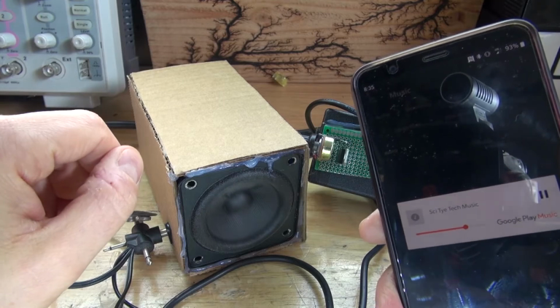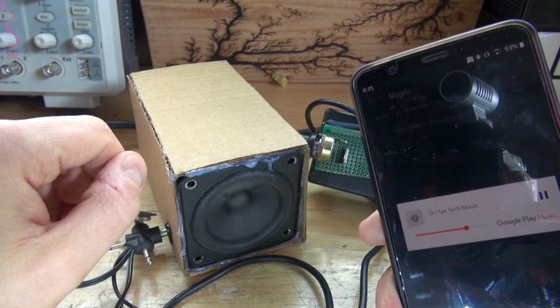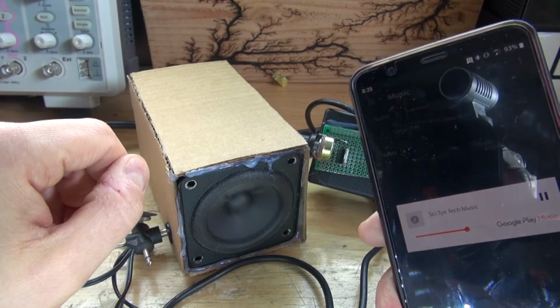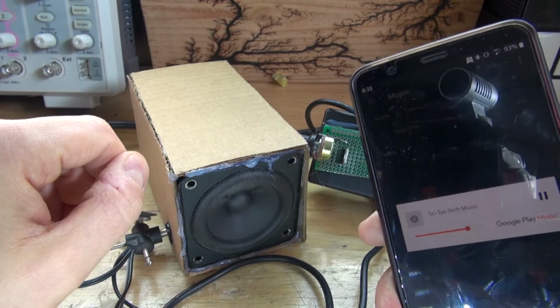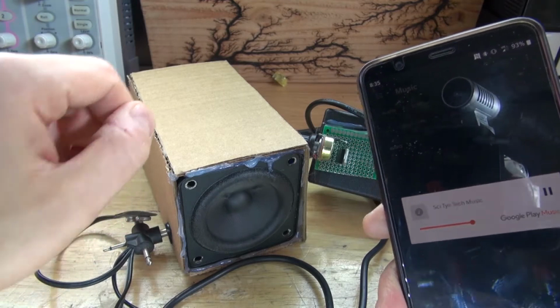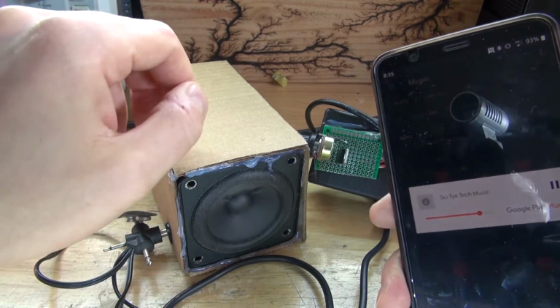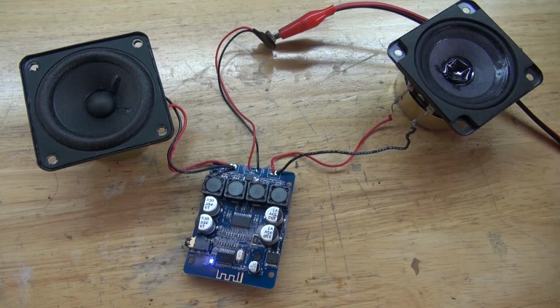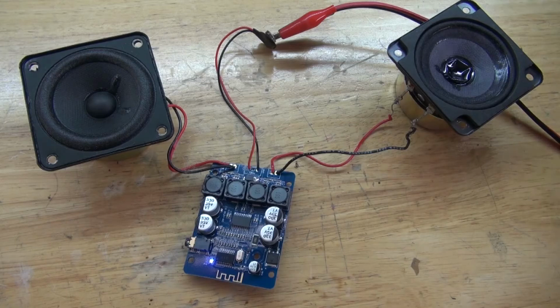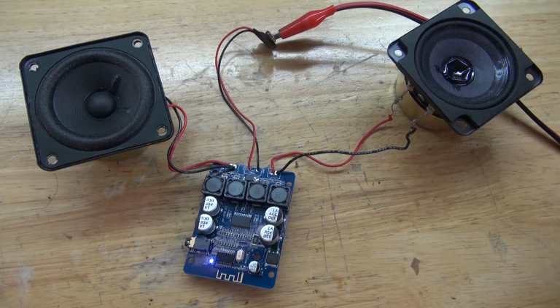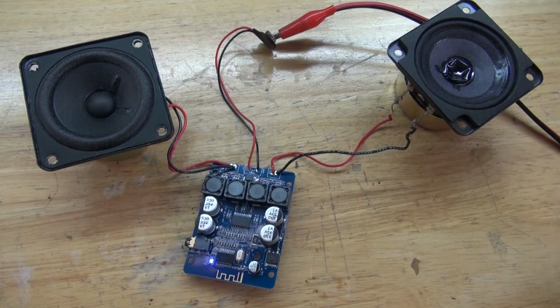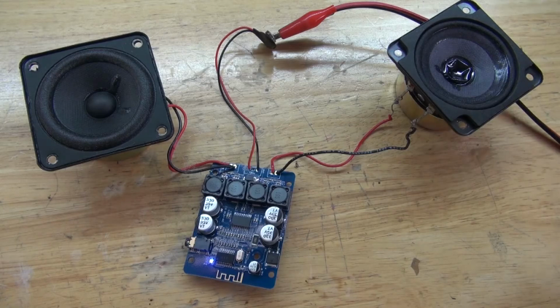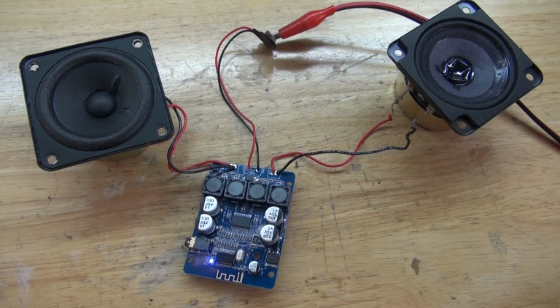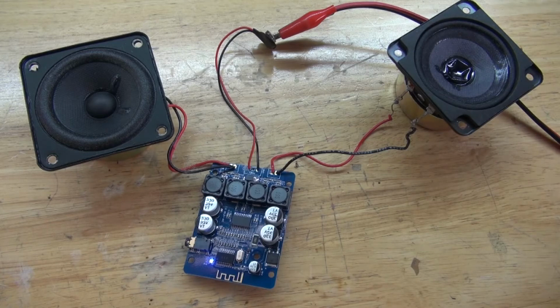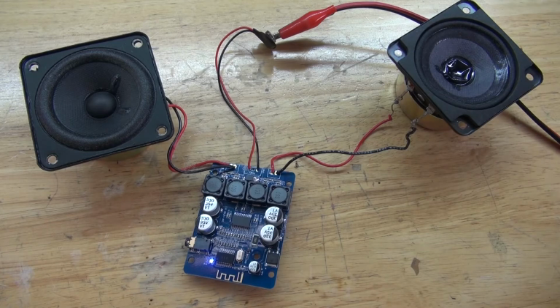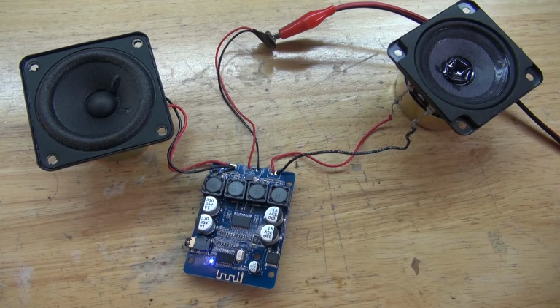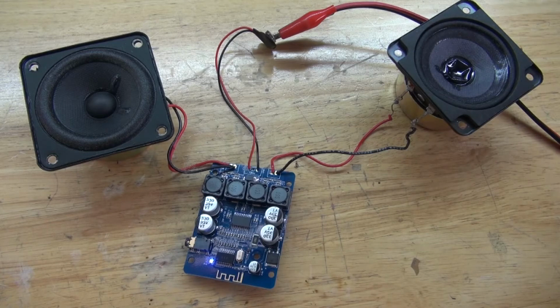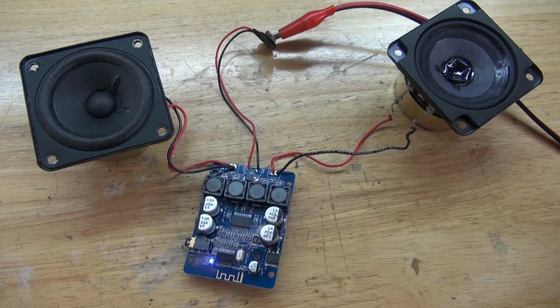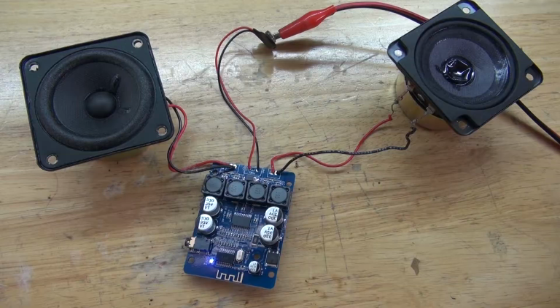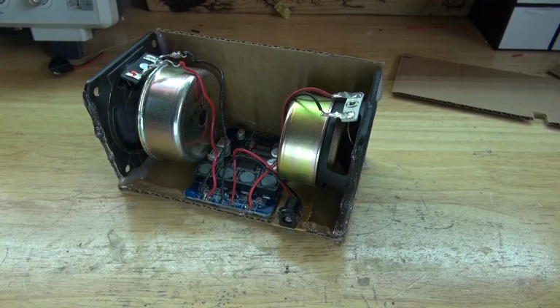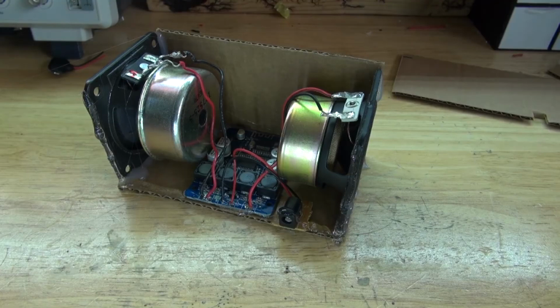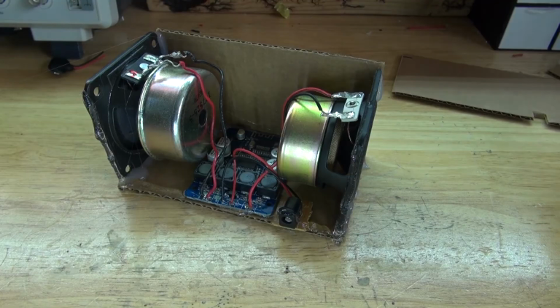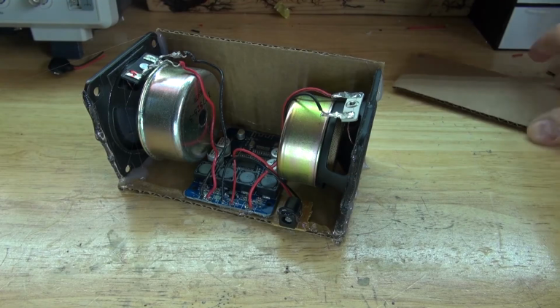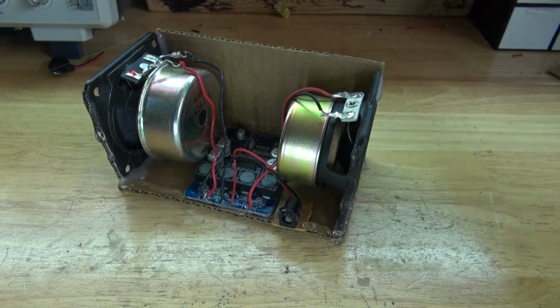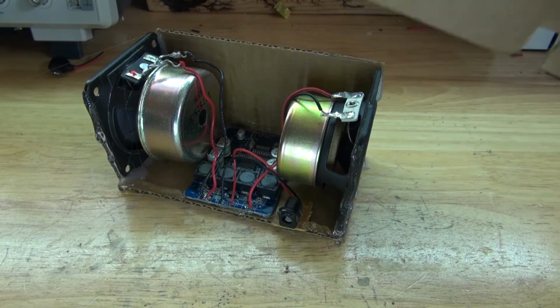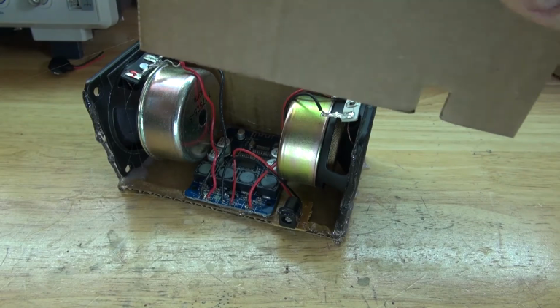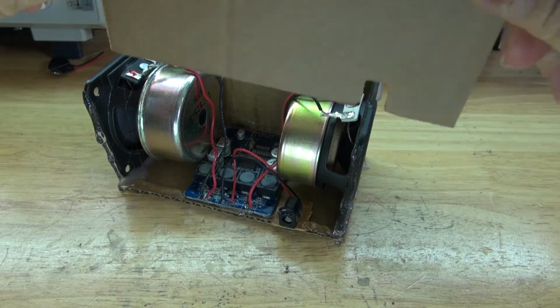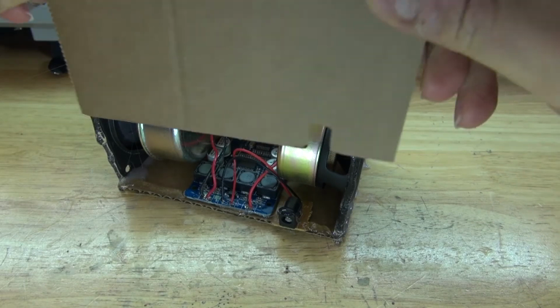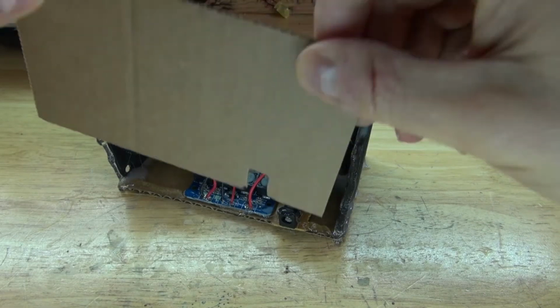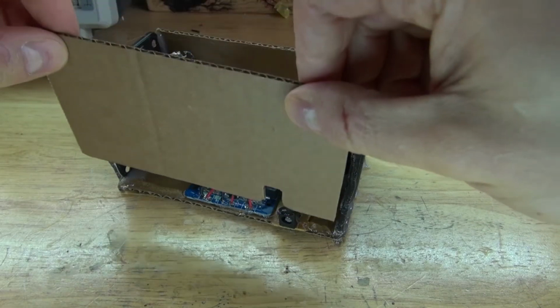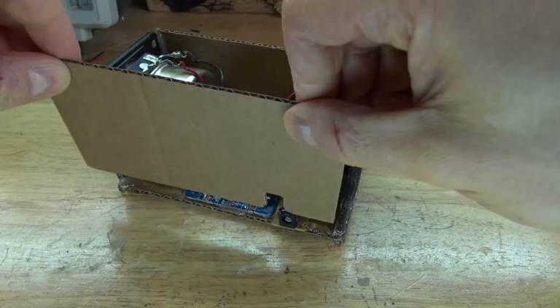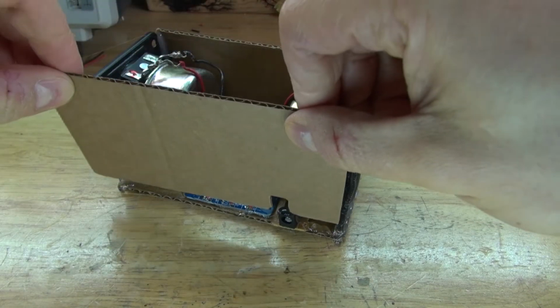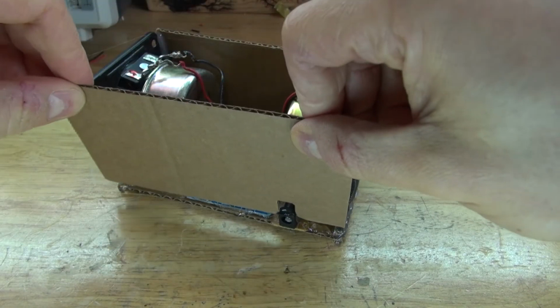Hello, and welcome back to SciTai Tech. In this video, I'm going to show you how to make a very simple Bluetooth Music Speaker Box that uses only a few simple parts. Let's get started.